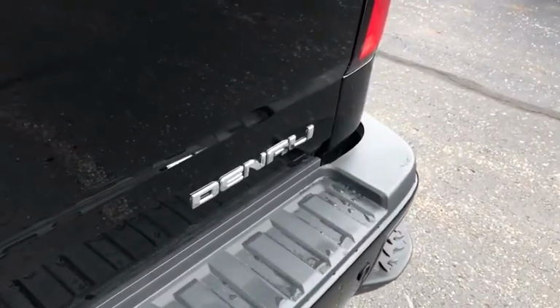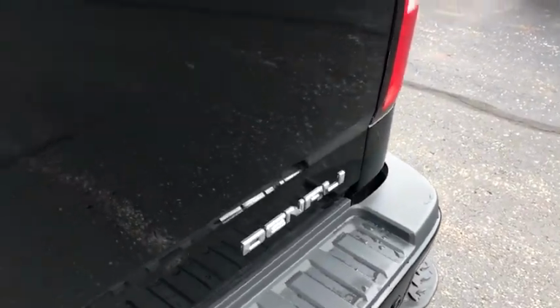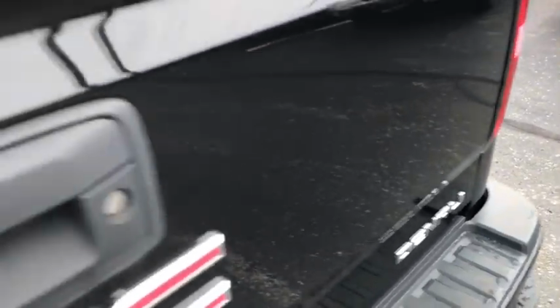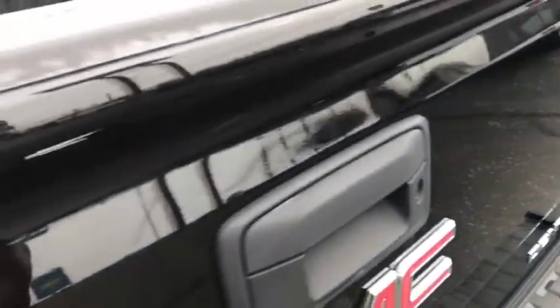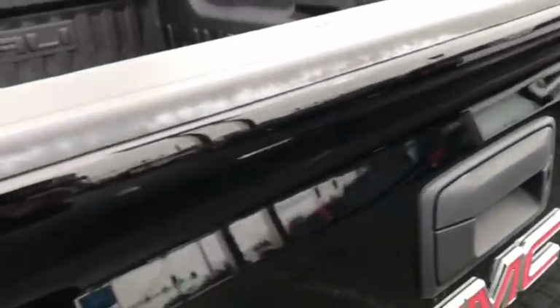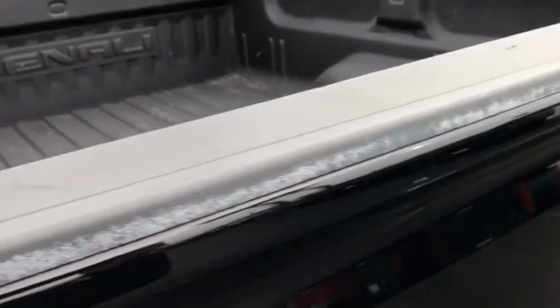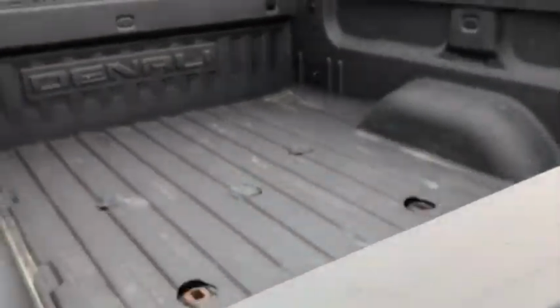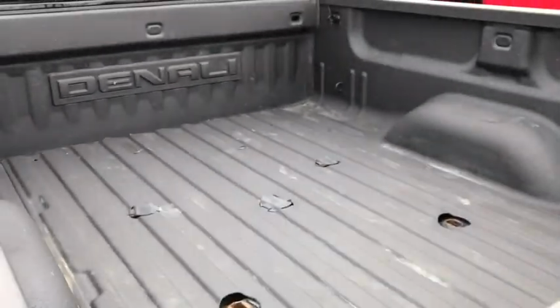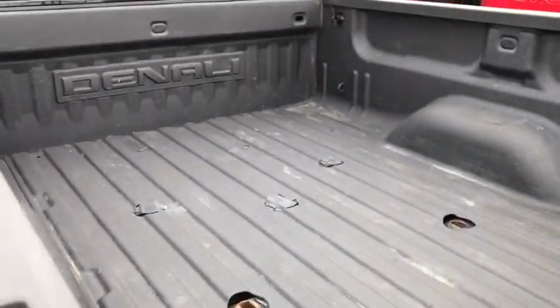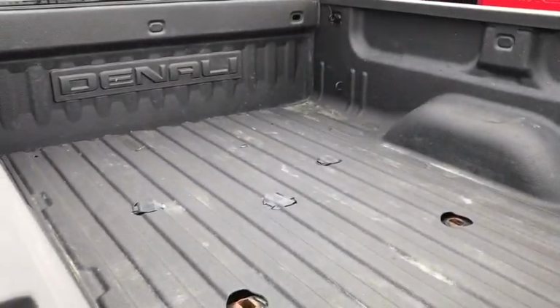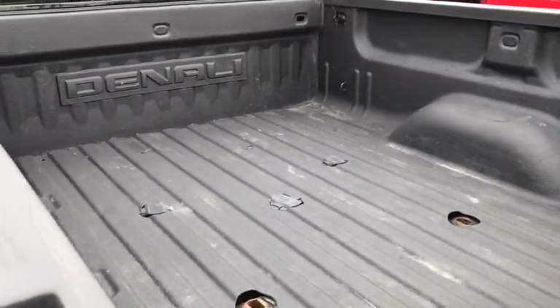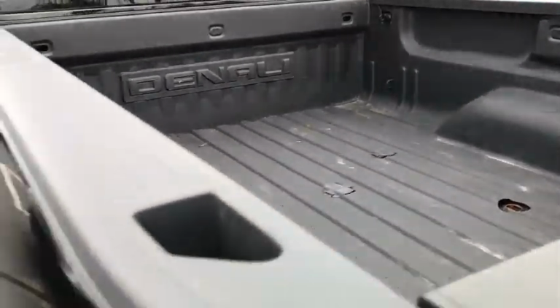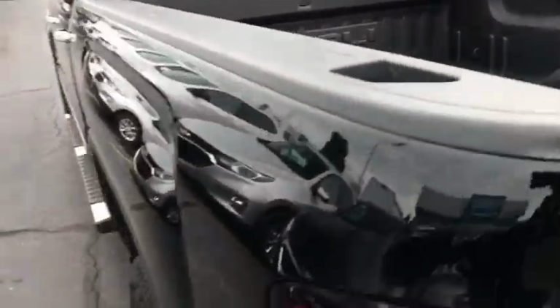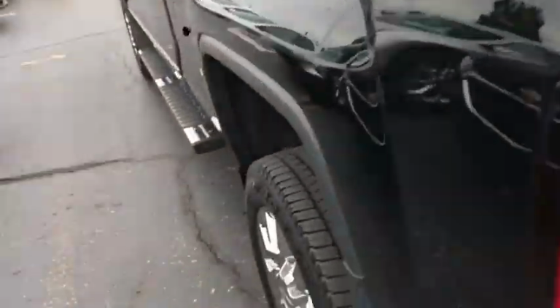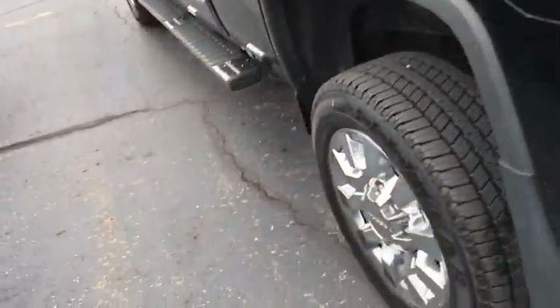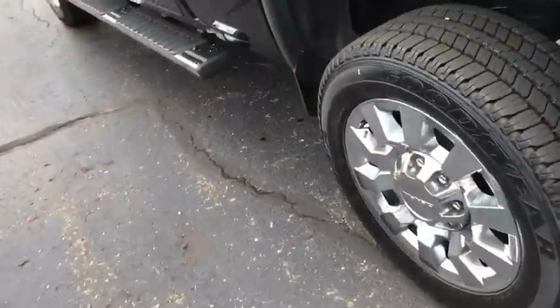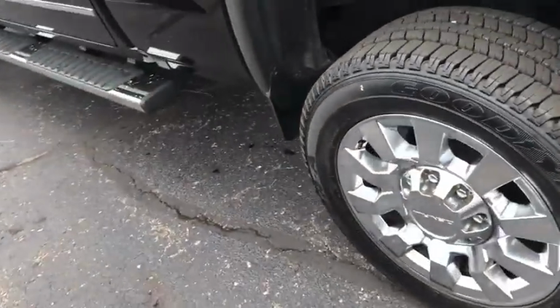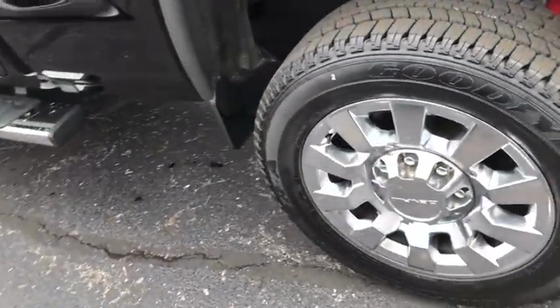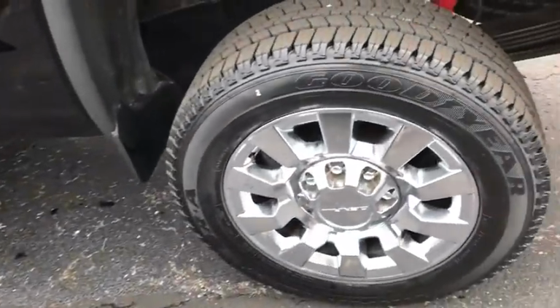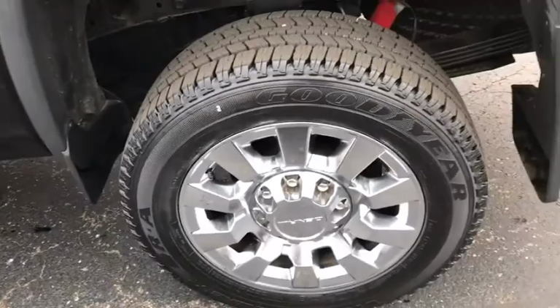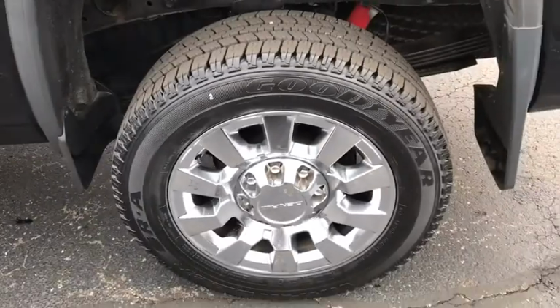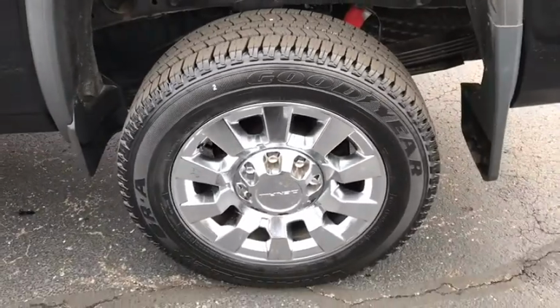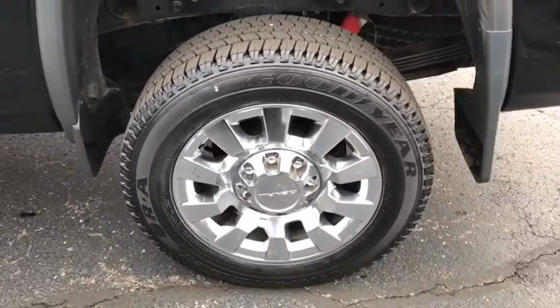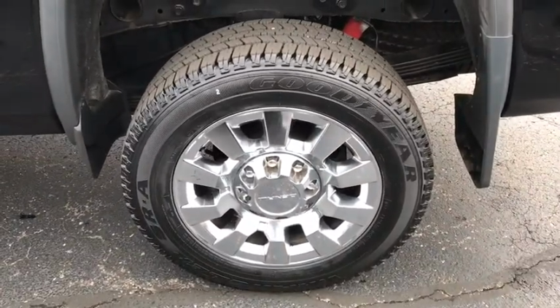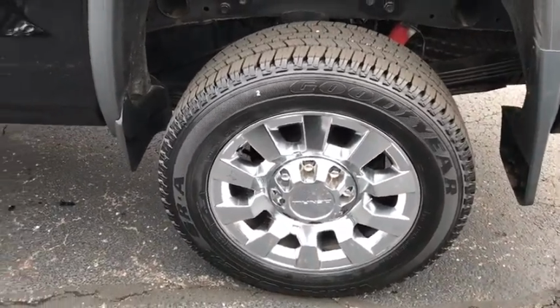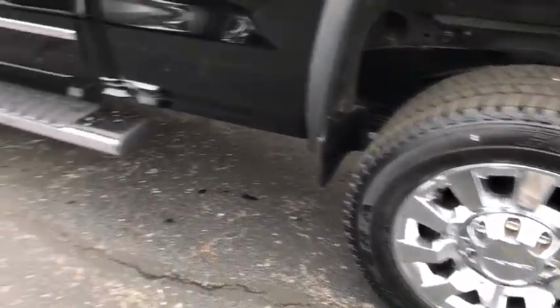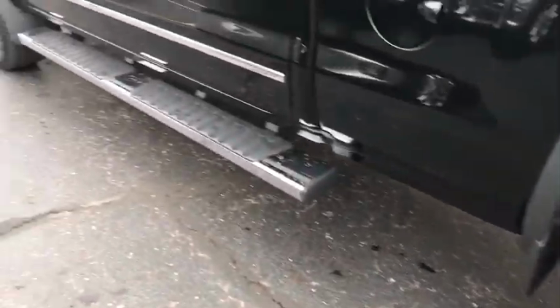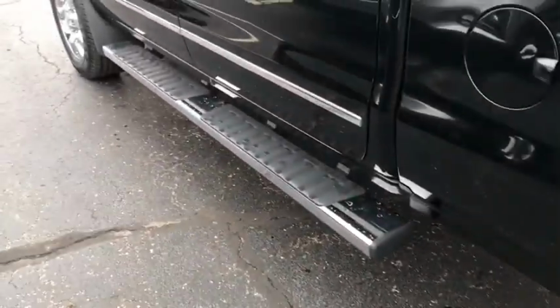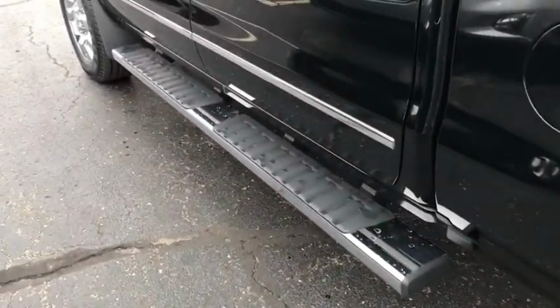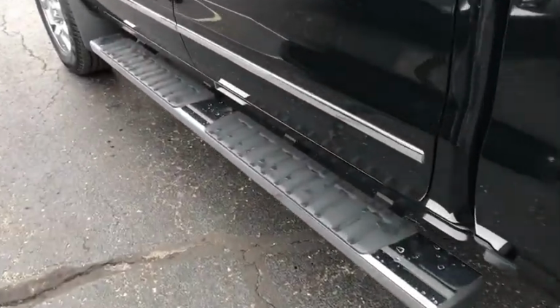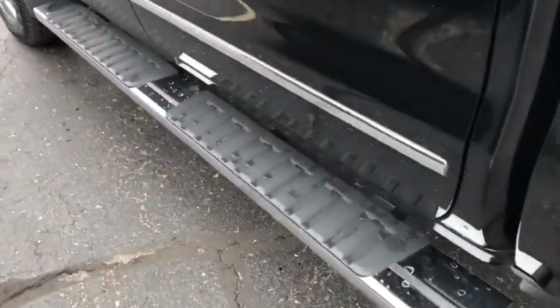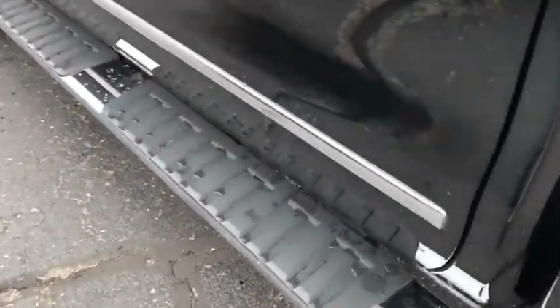Floor mats, universal garage door opener, security system, rear window defroster, compass, fog lights, CD player, trip computer, heated front seats, power windows, heated steering wheel.